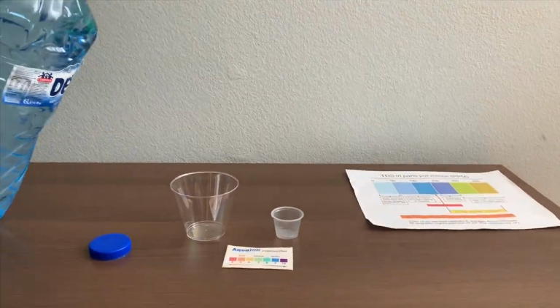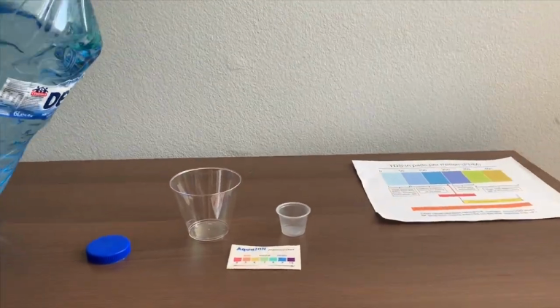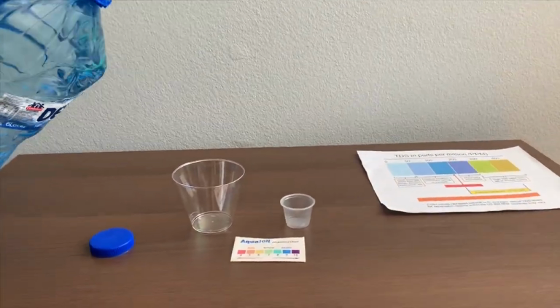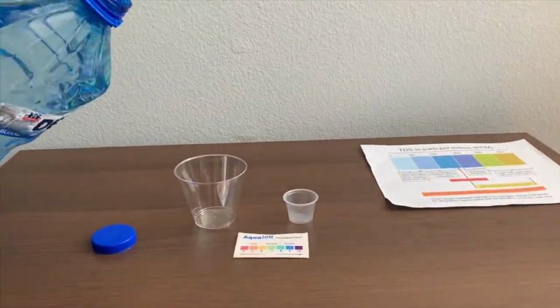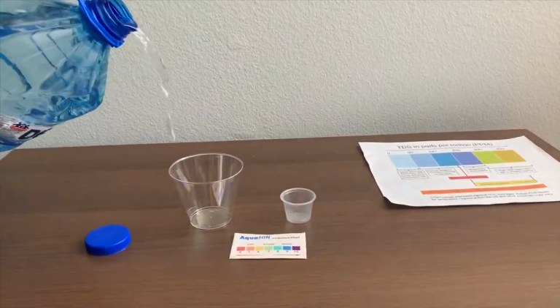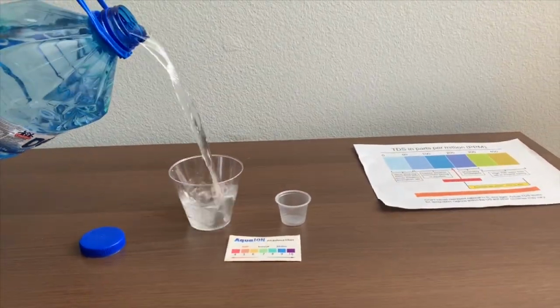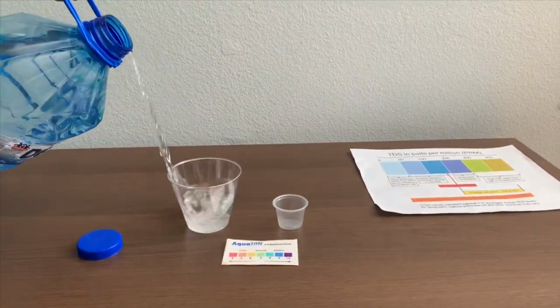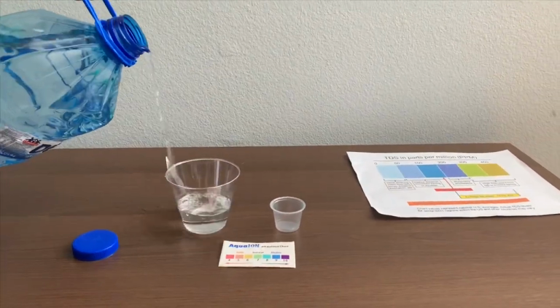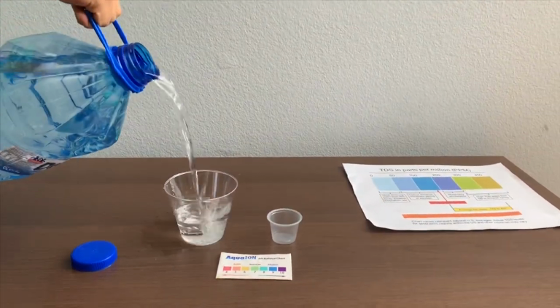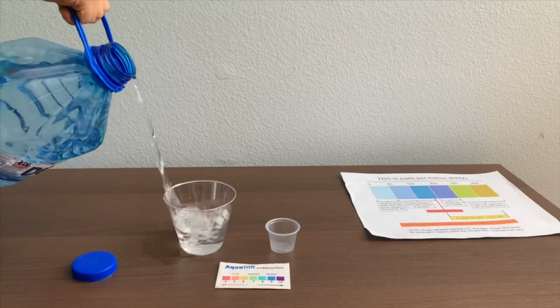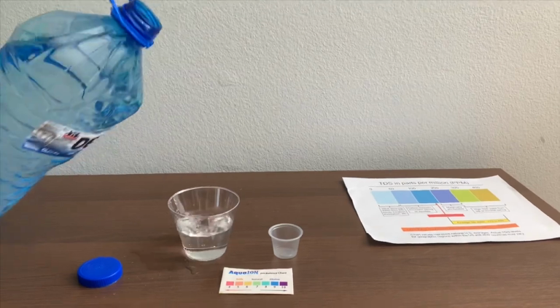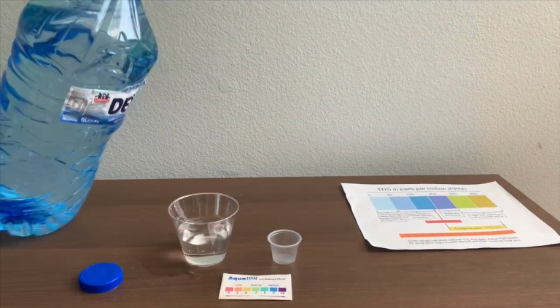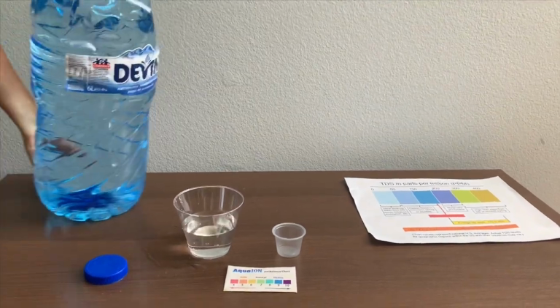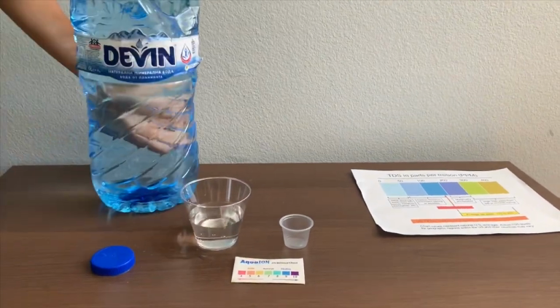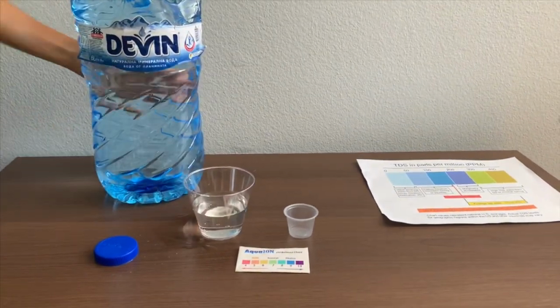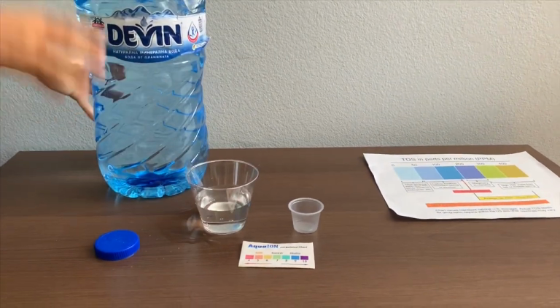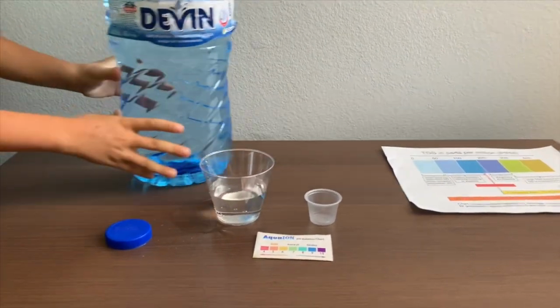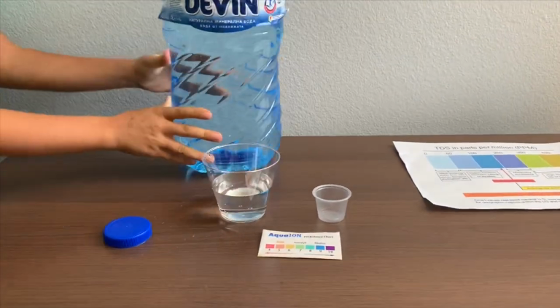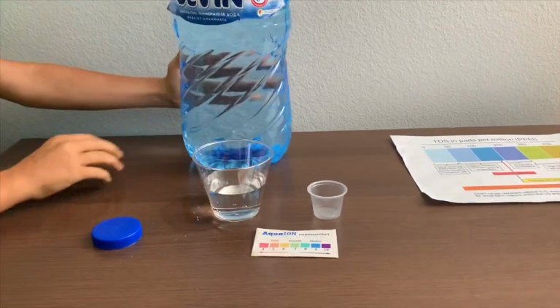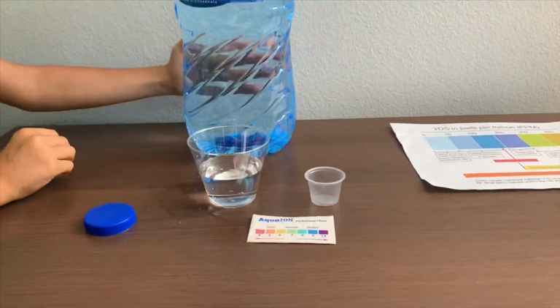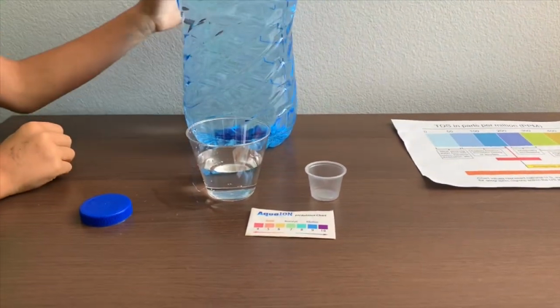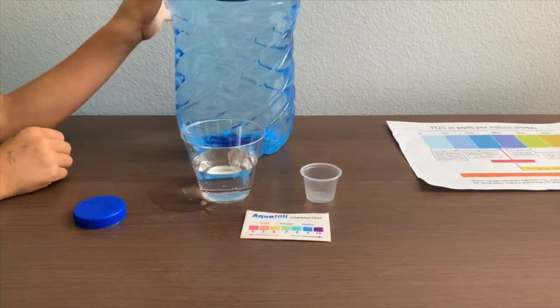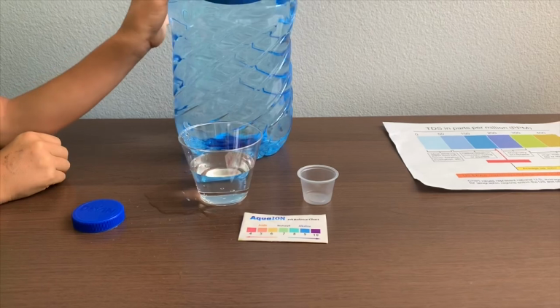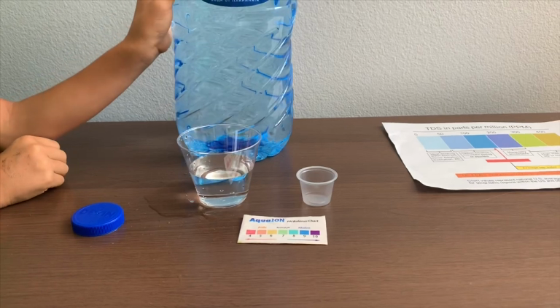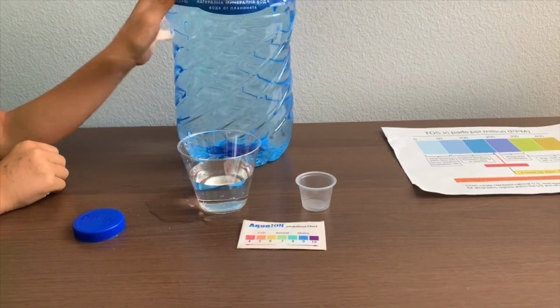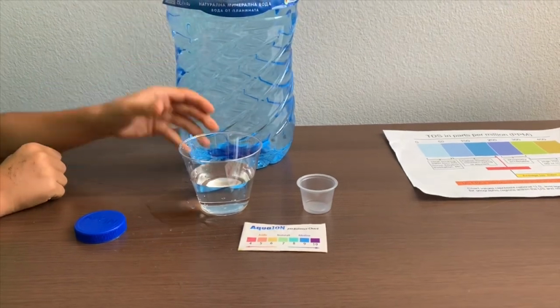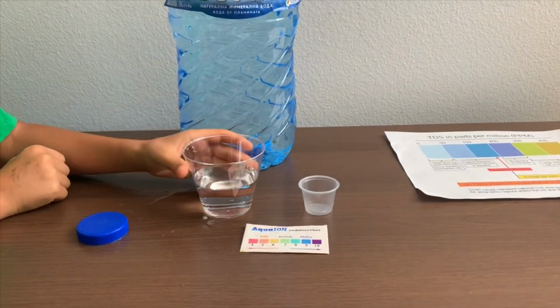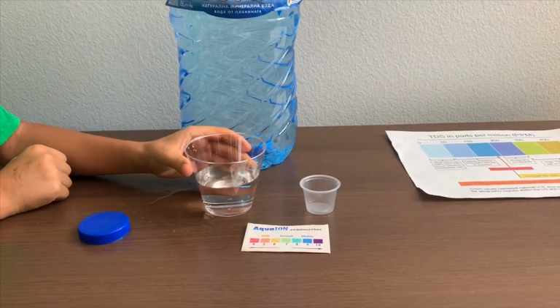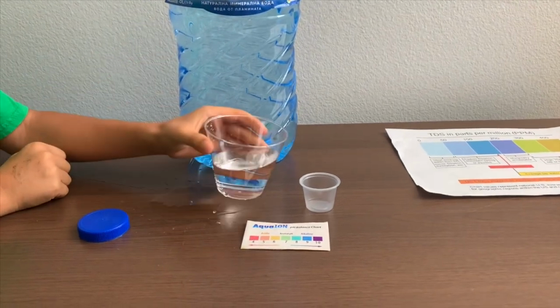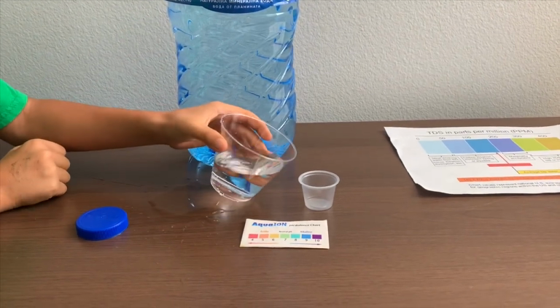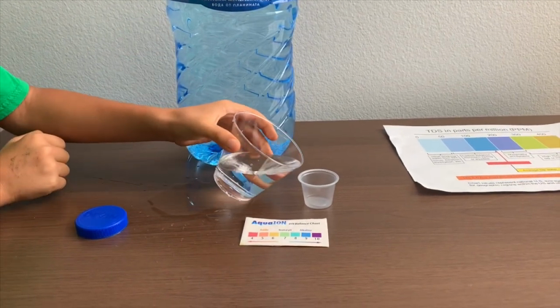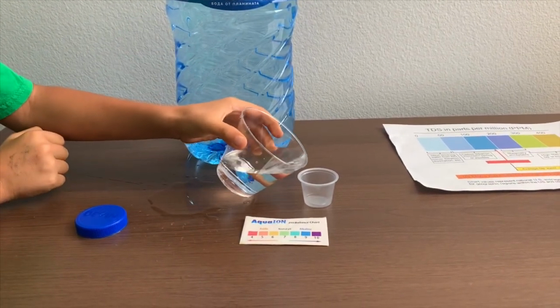Let's pour some water in. Because this bottle is too big to pour in the pH cup, we're going to use the TDS cup to pour into the pH cup.